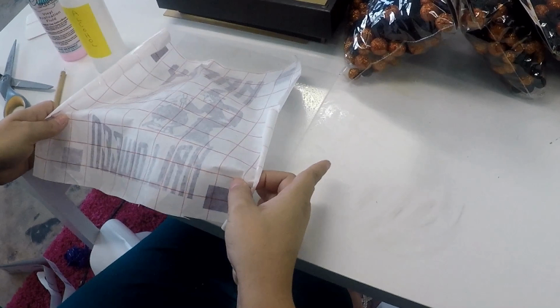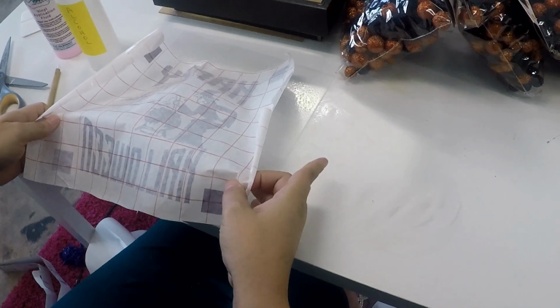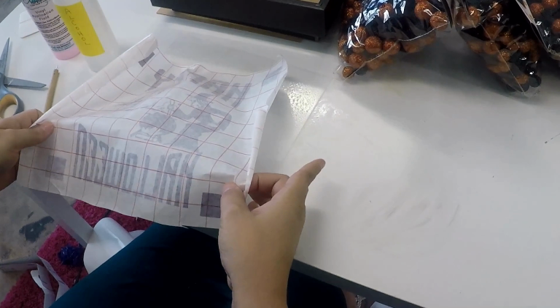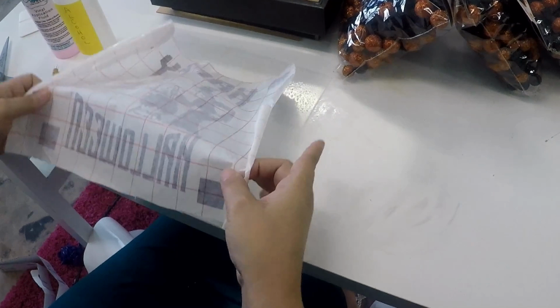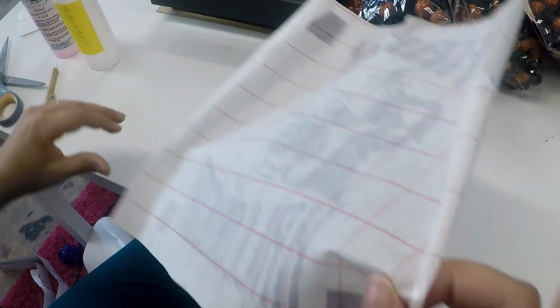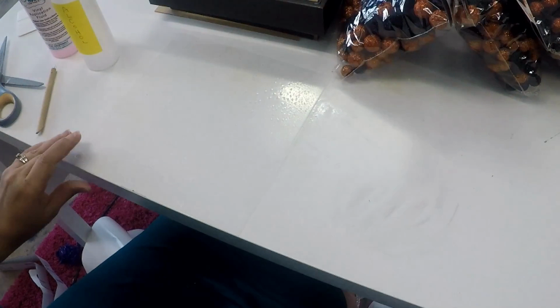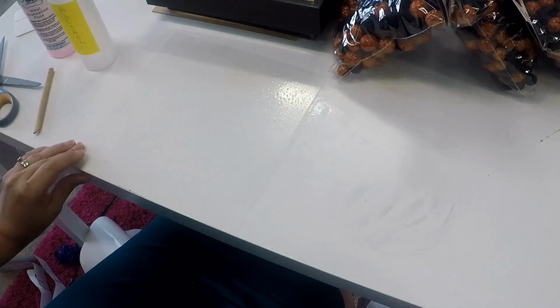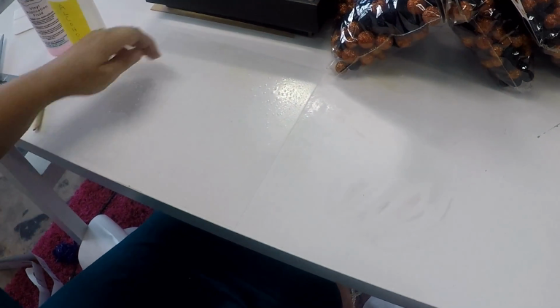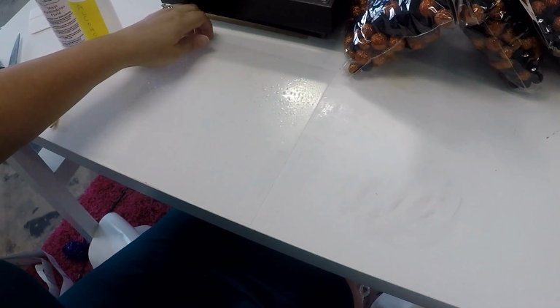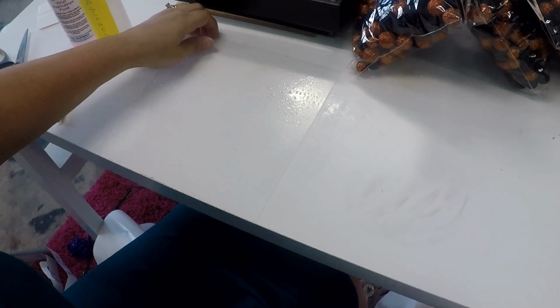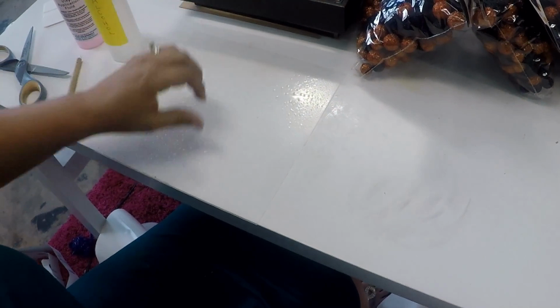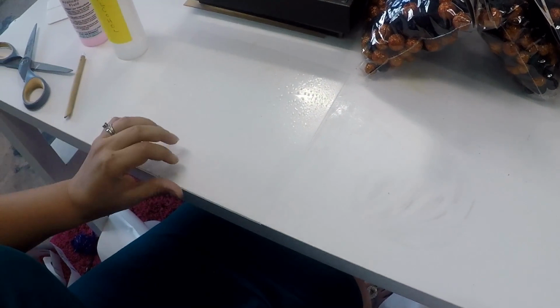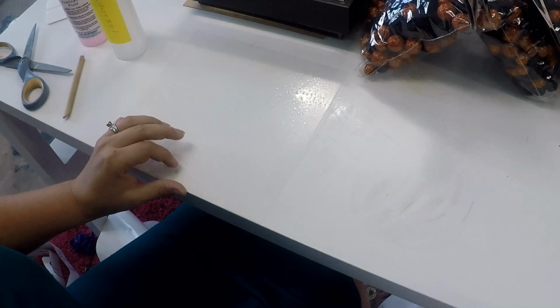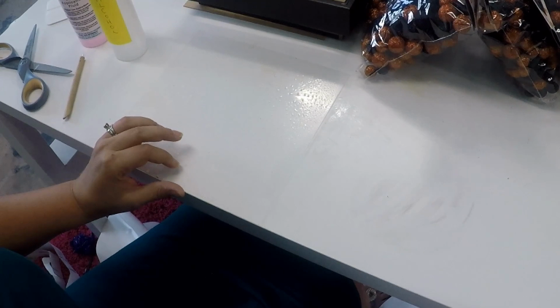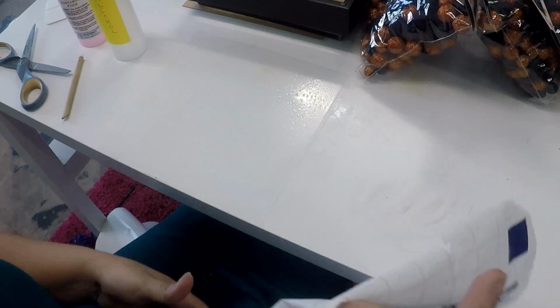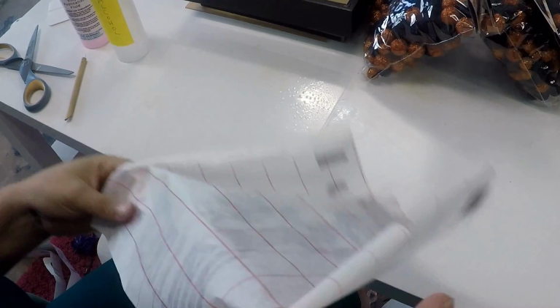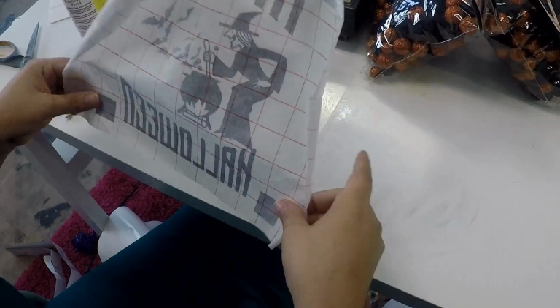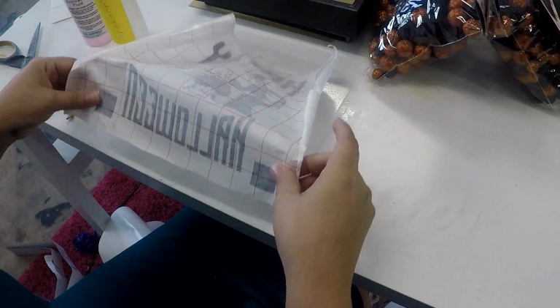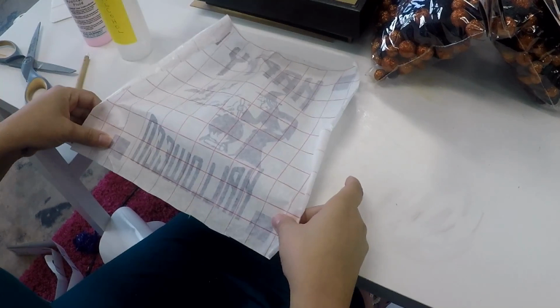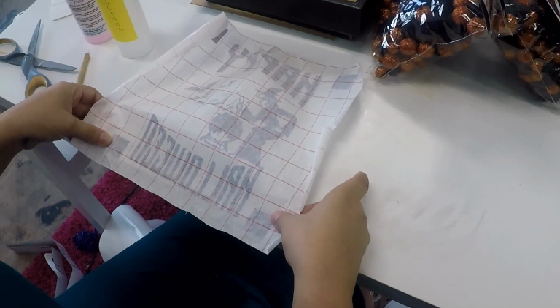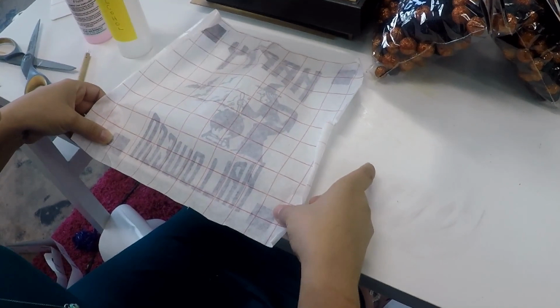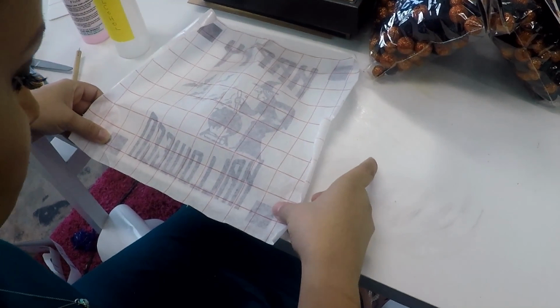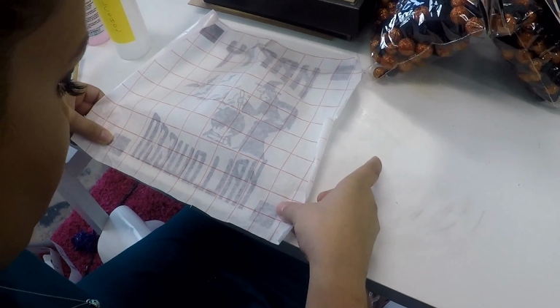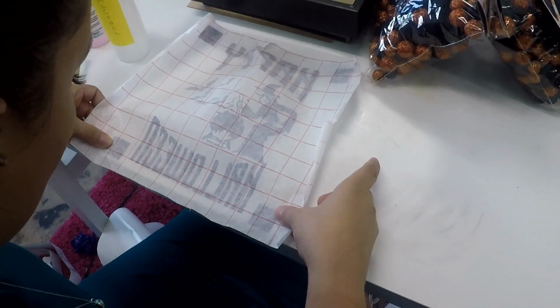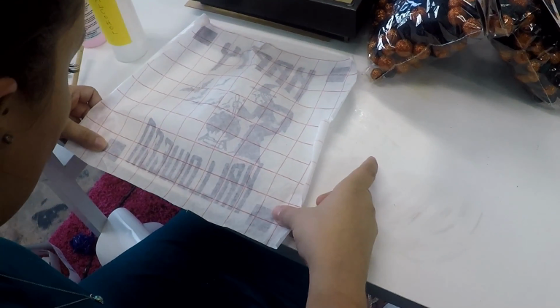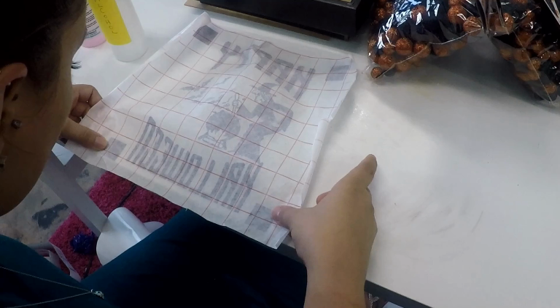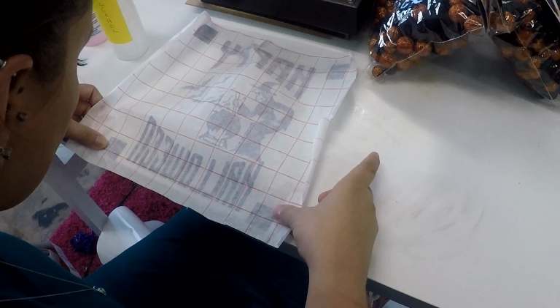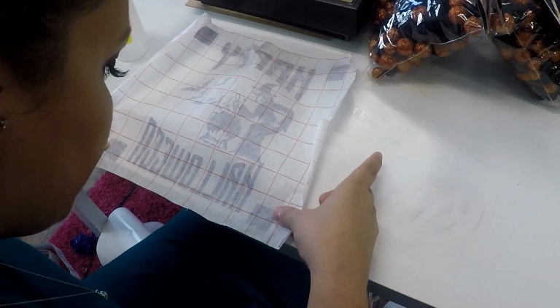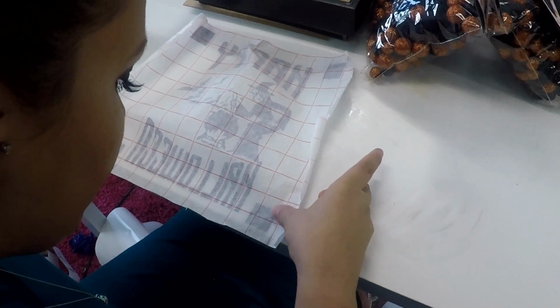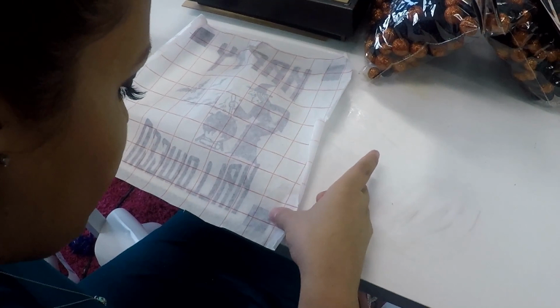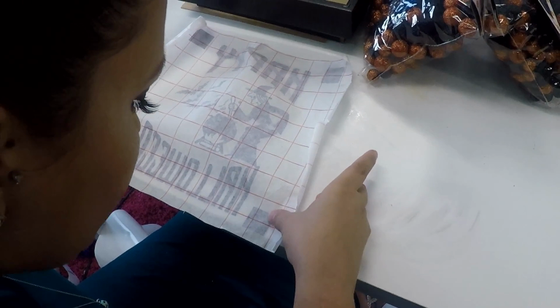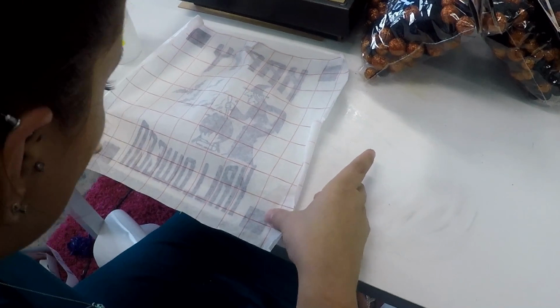I'm moving my plexiglass down to the edge of my table so that way it's easier to line up these bottom squares.